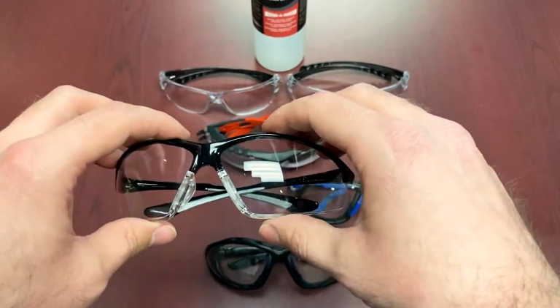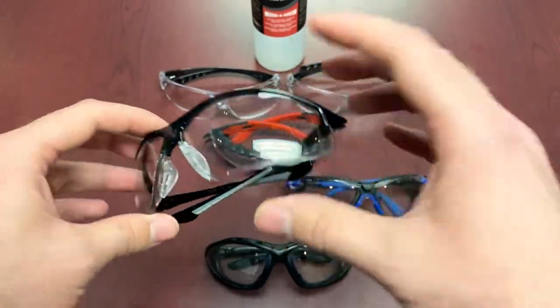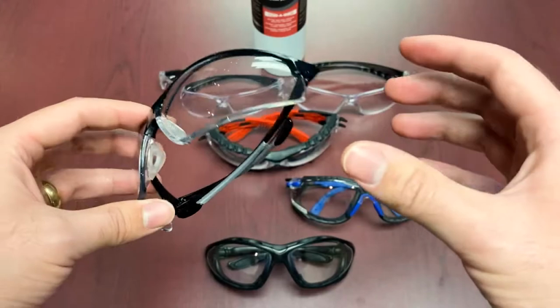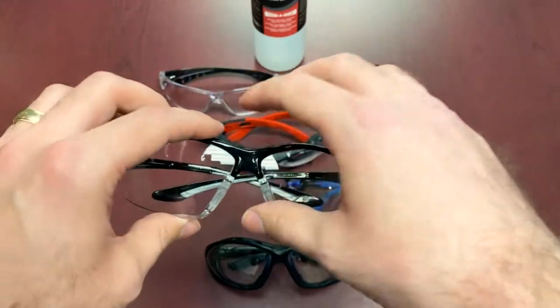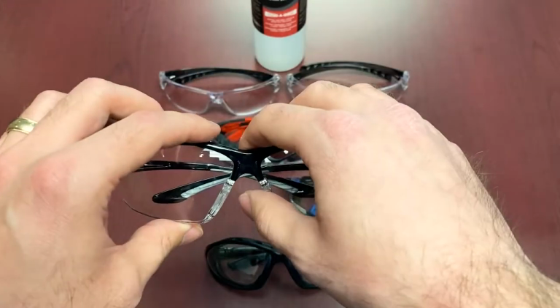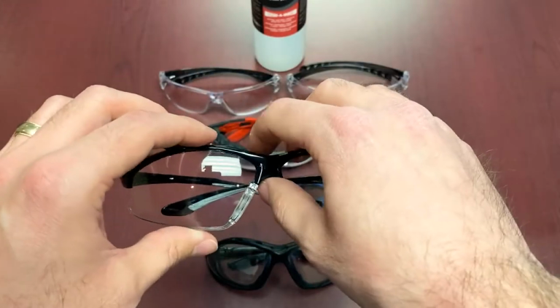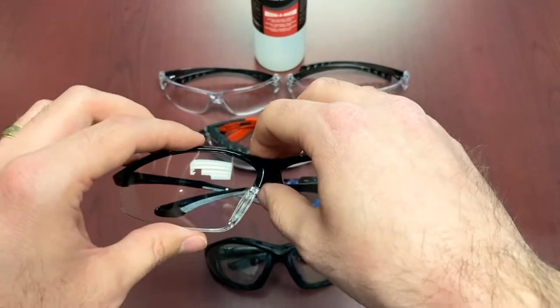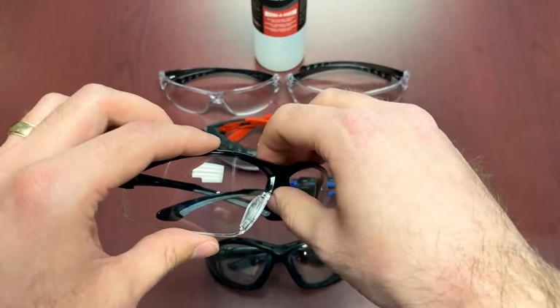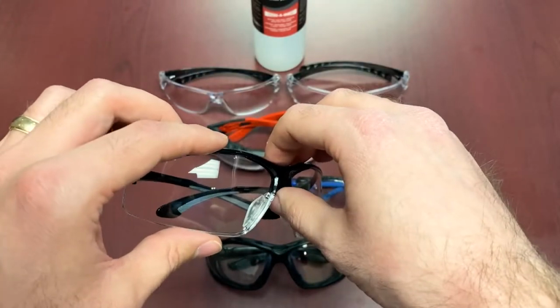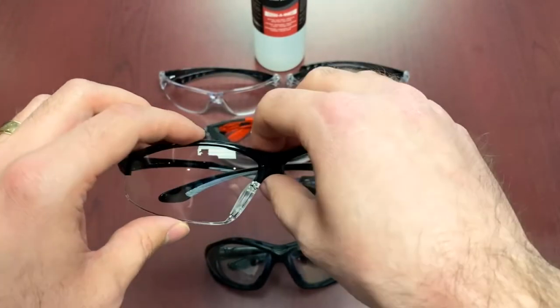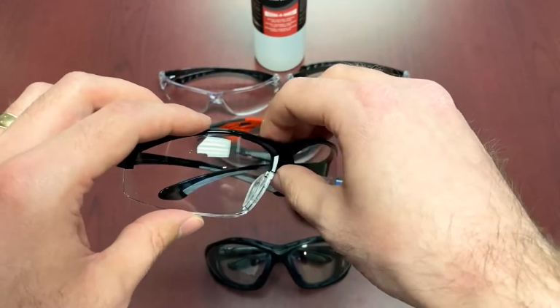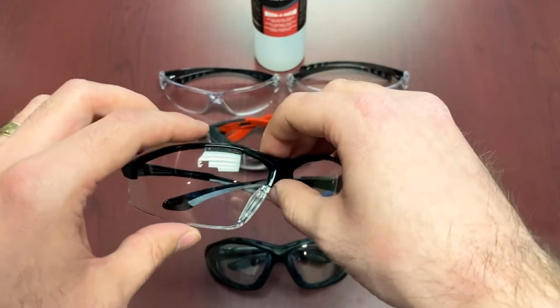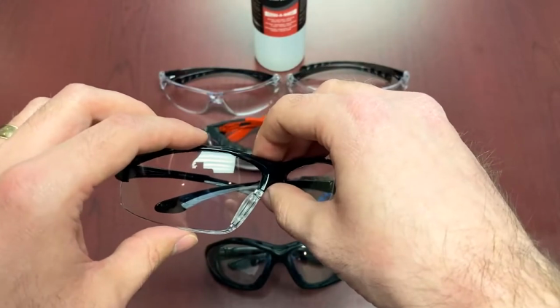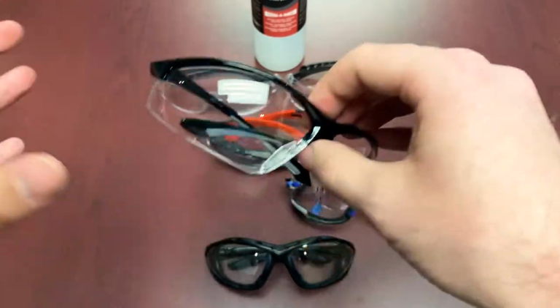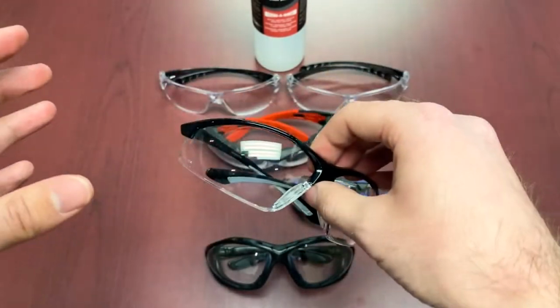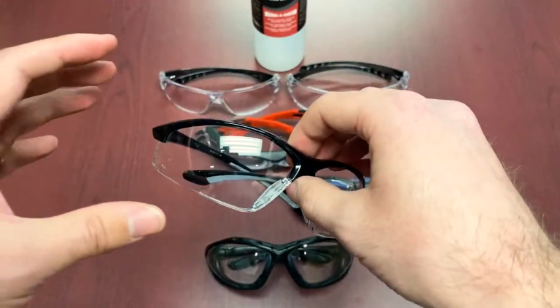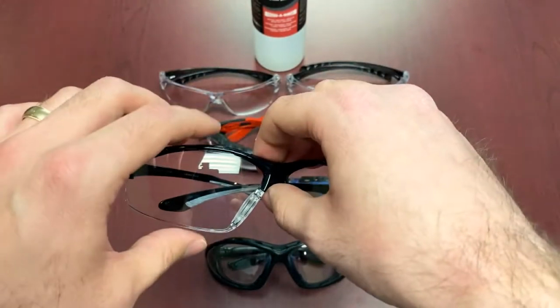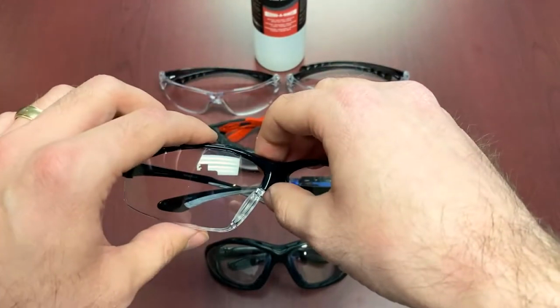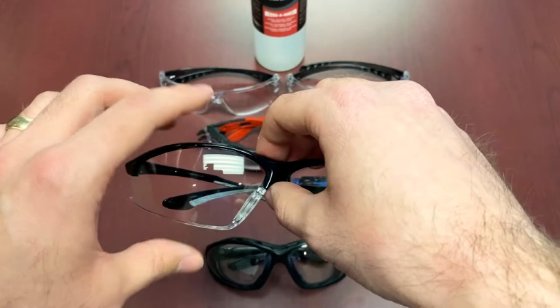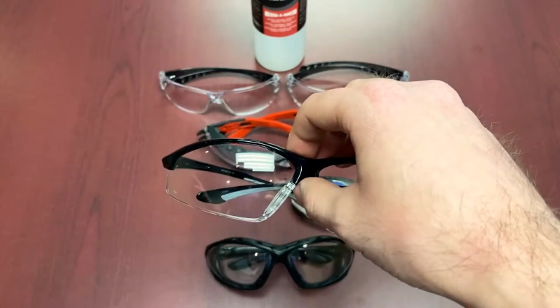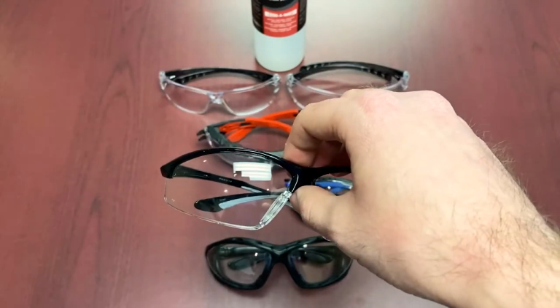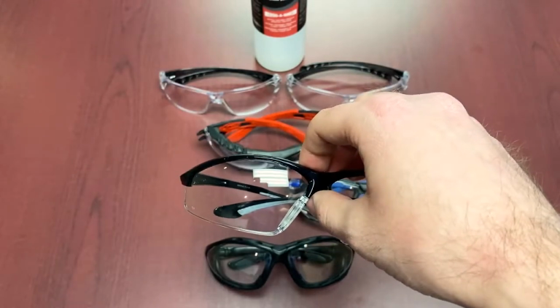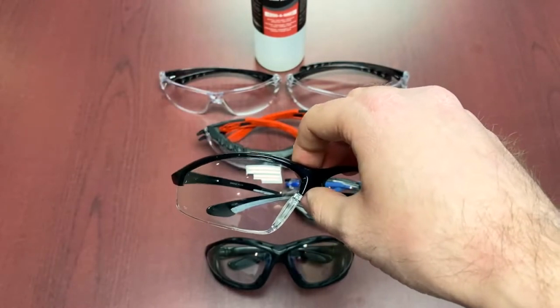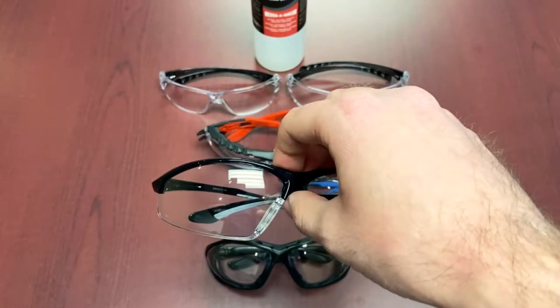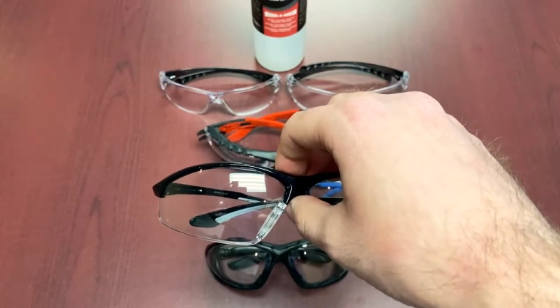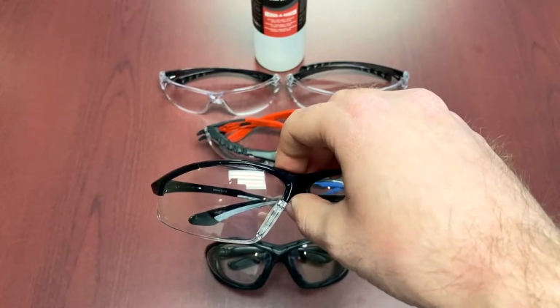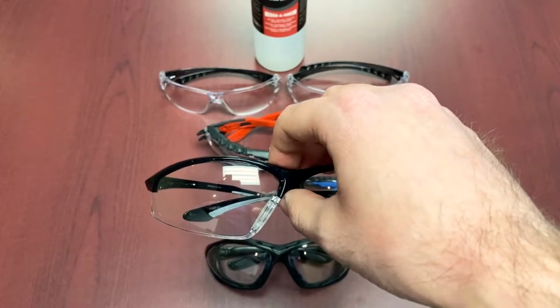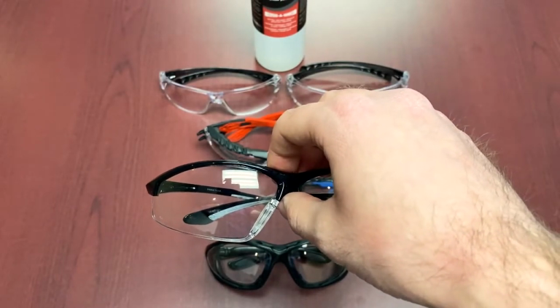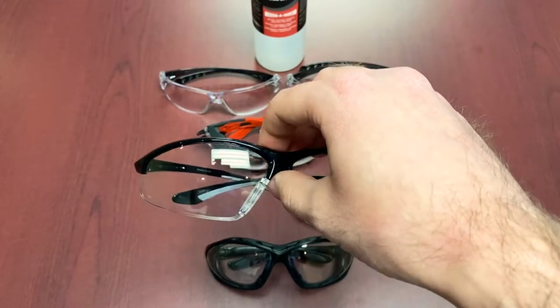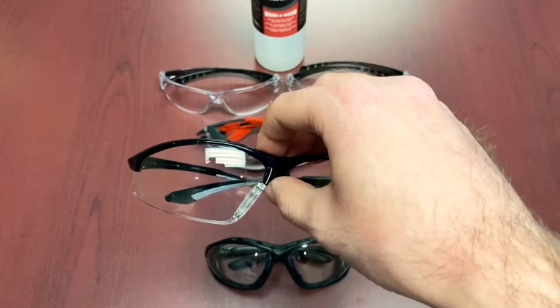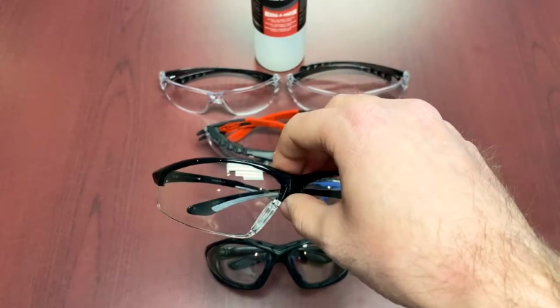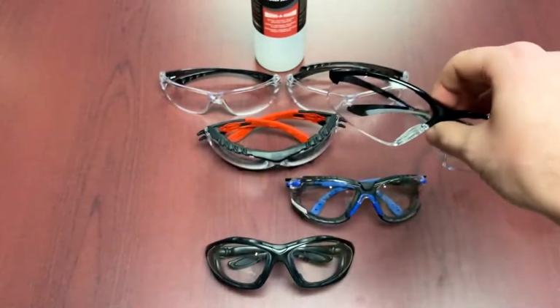The self-healing properties recover over a few hours. DSI claims the Dyna Shield technology lasts up to about six times longer than the competition on average.